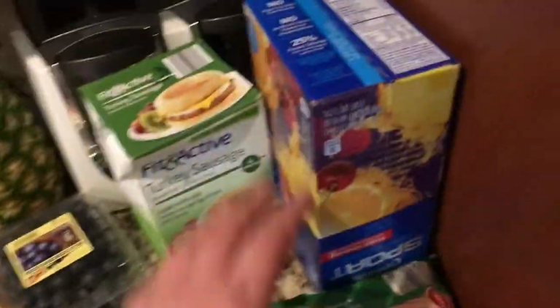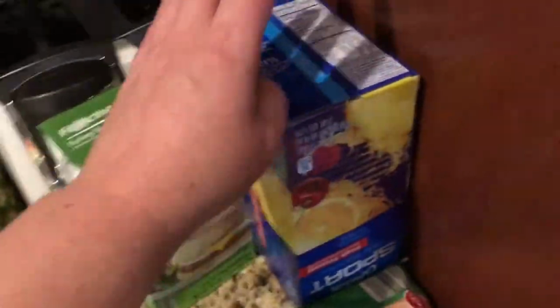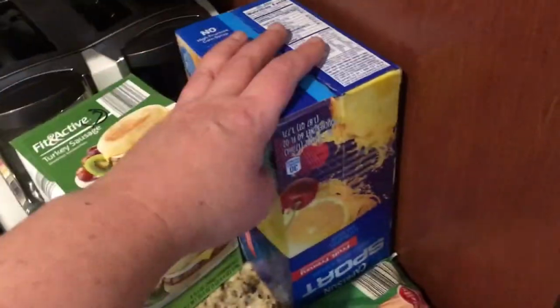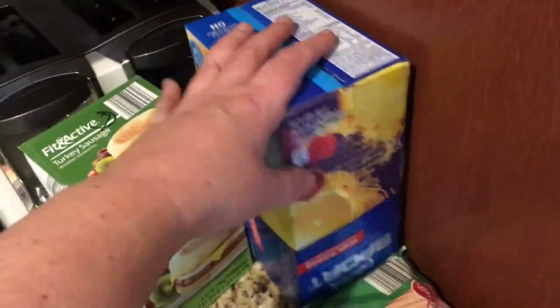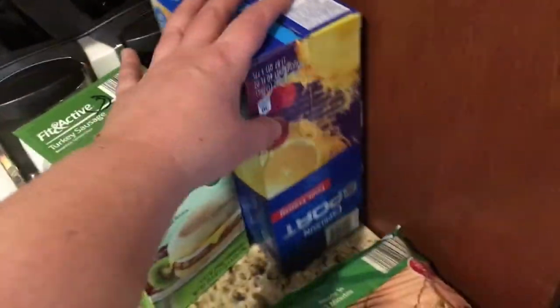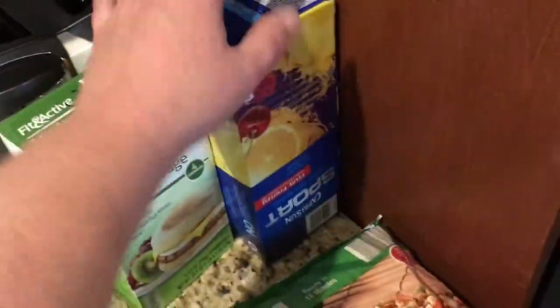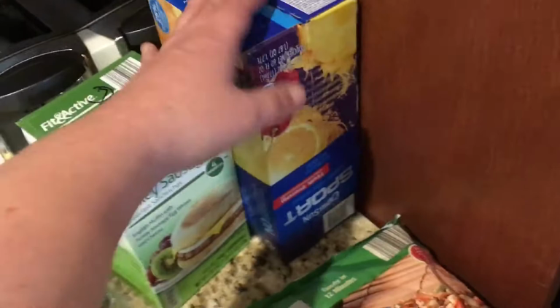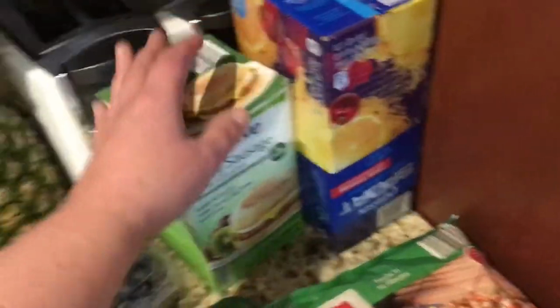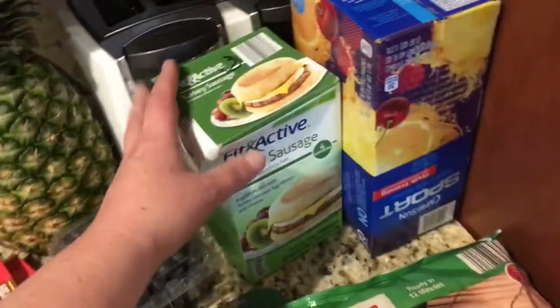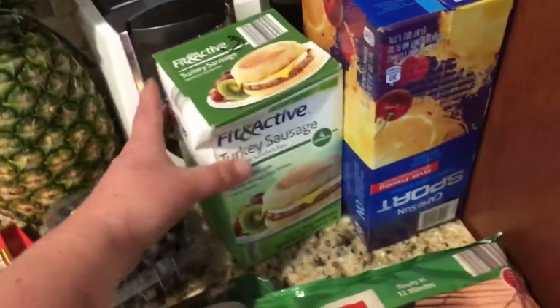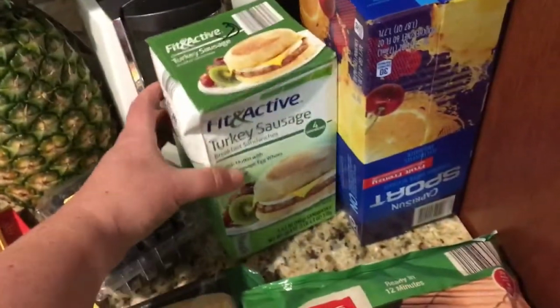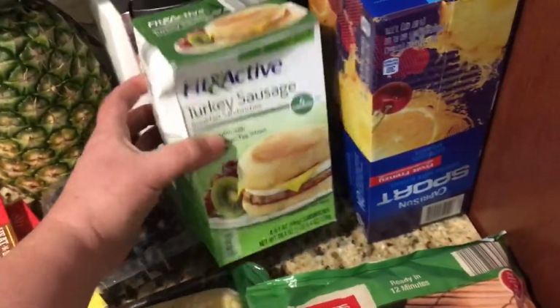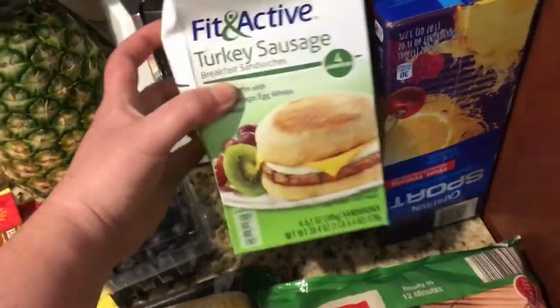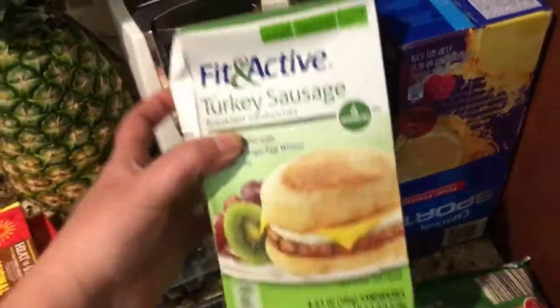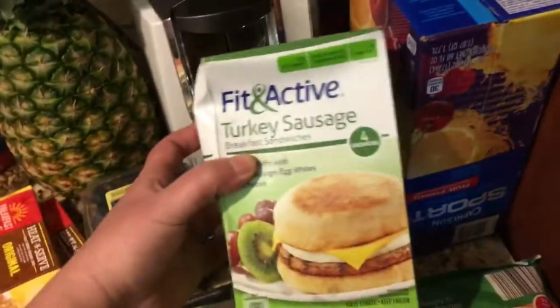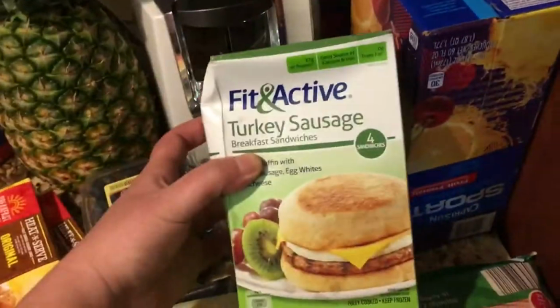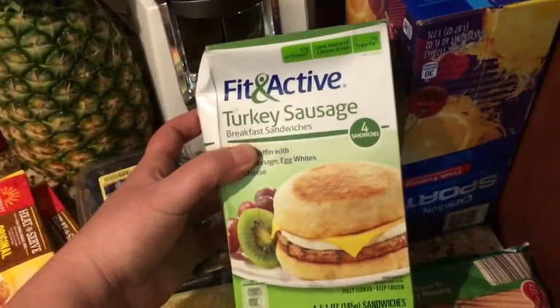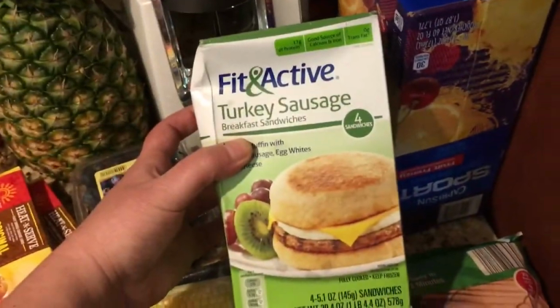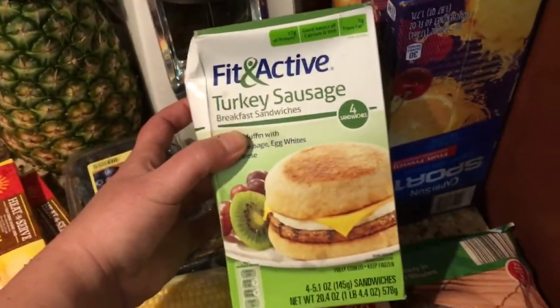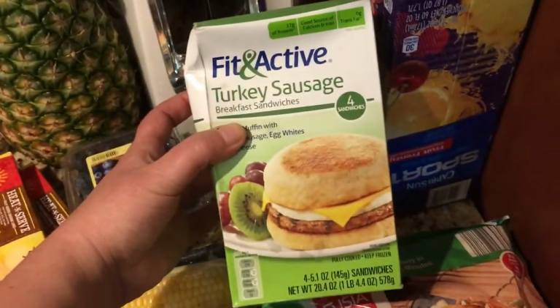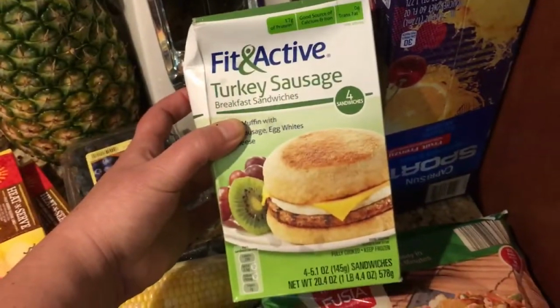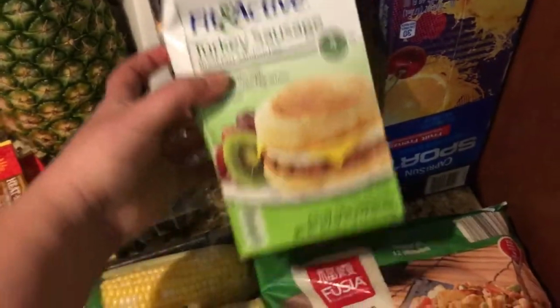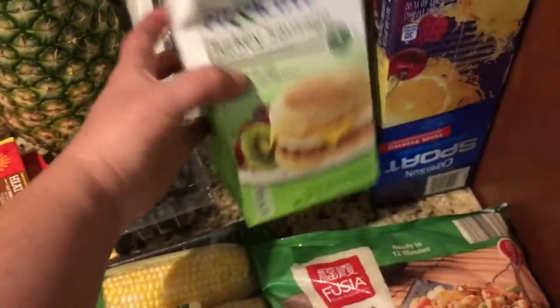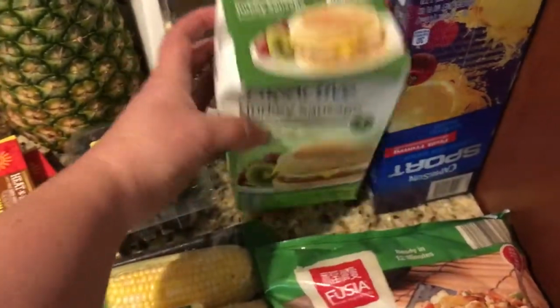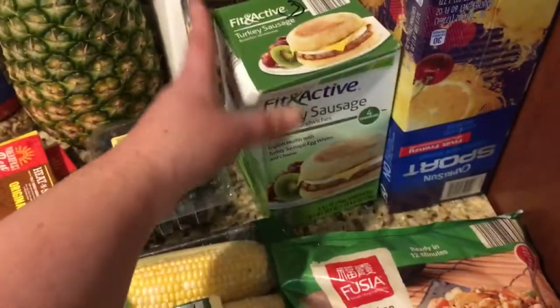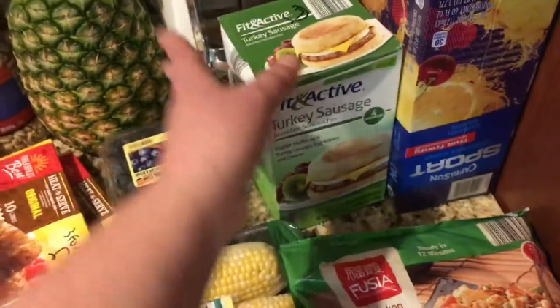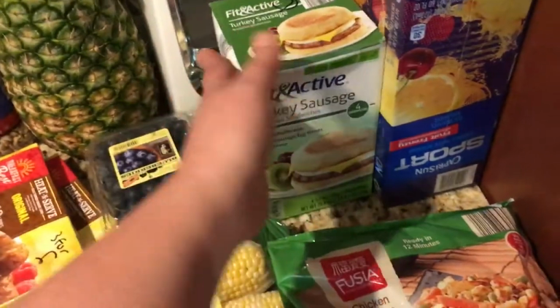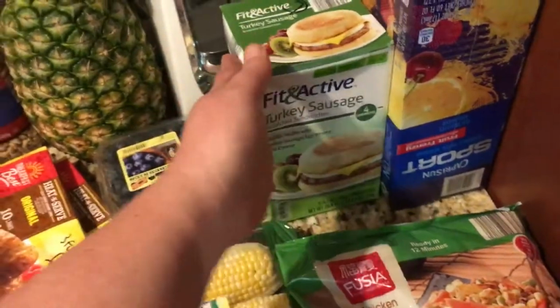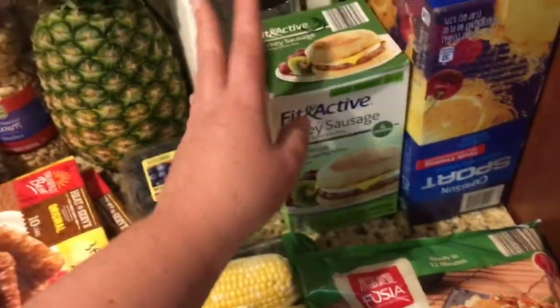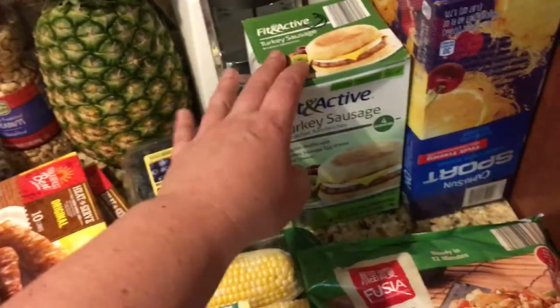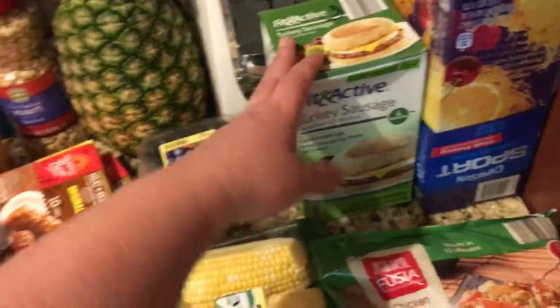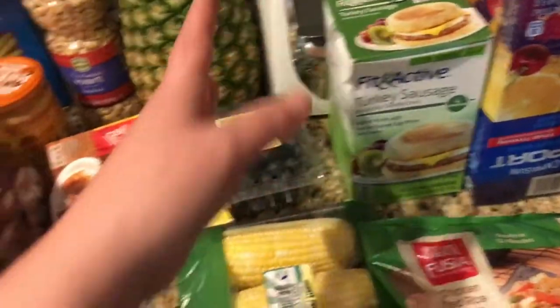Then I got a package of Capri Suns for my kids. I got these Fit and Active Turkey Sausage Sandwiches — my older son eats these. They are seven points each.